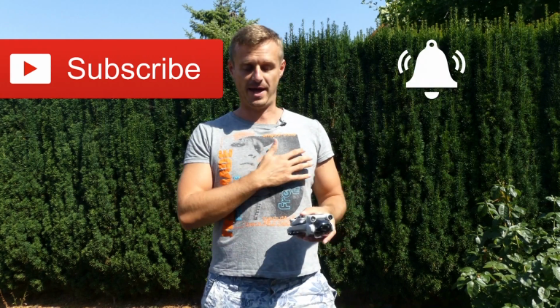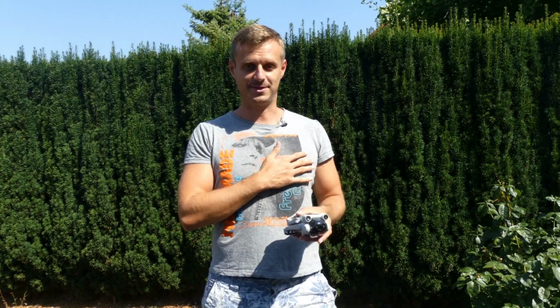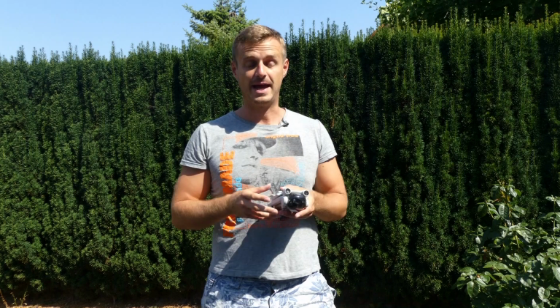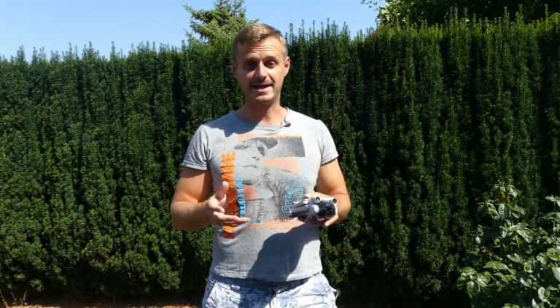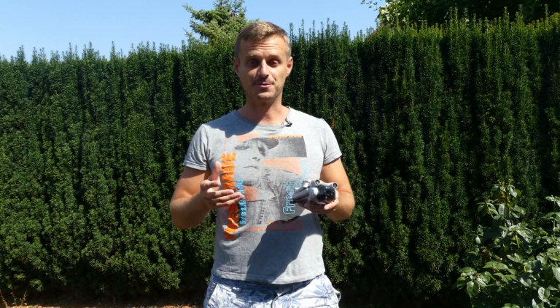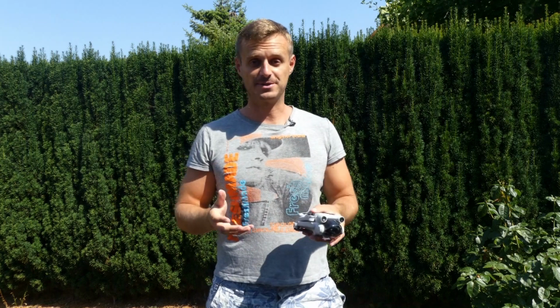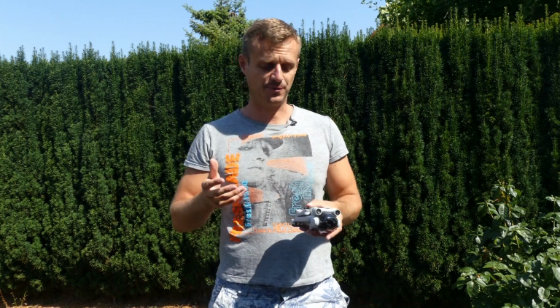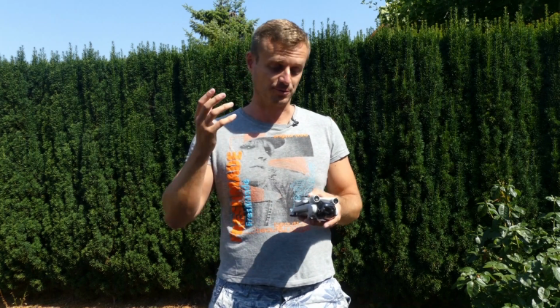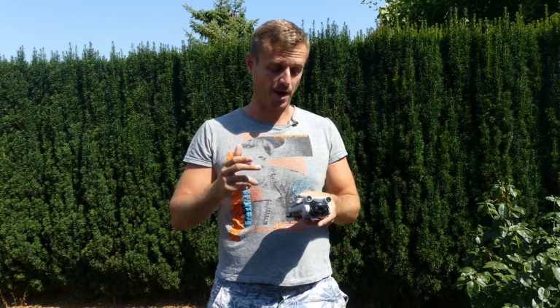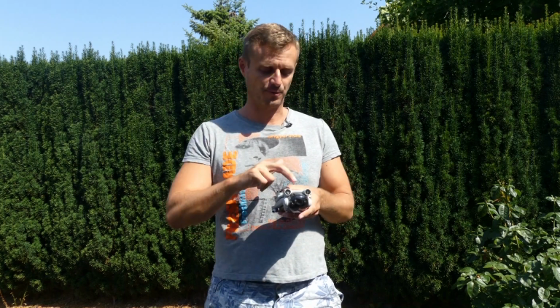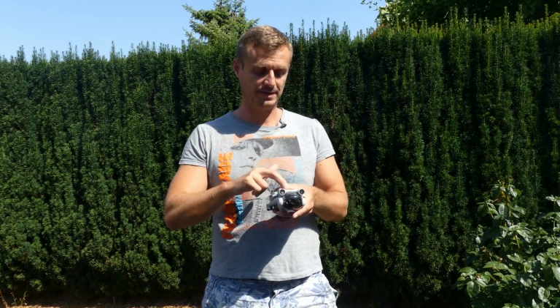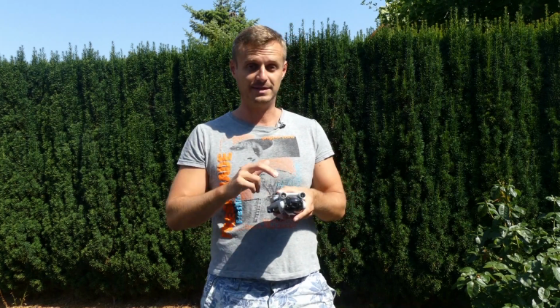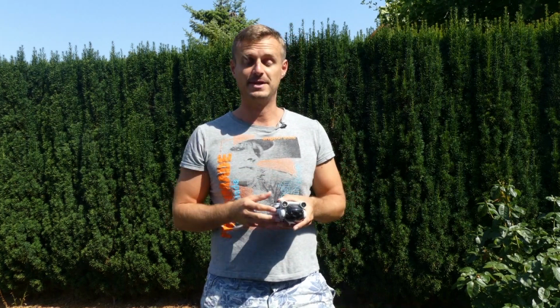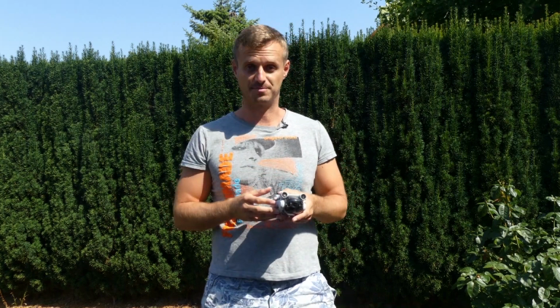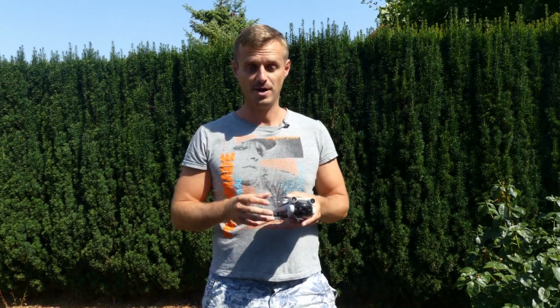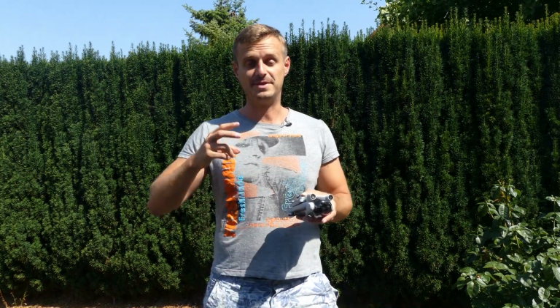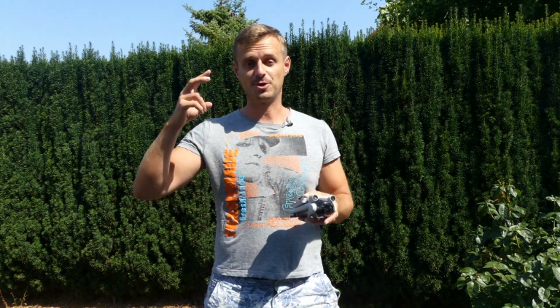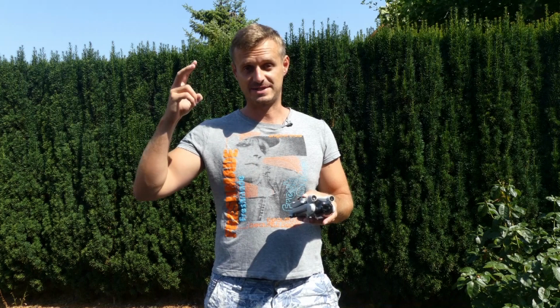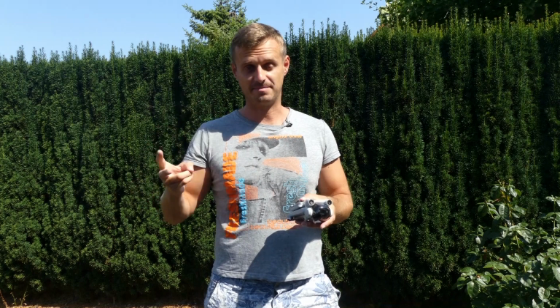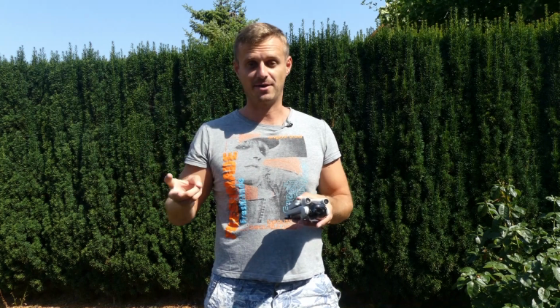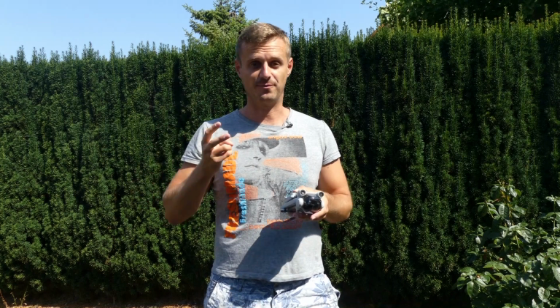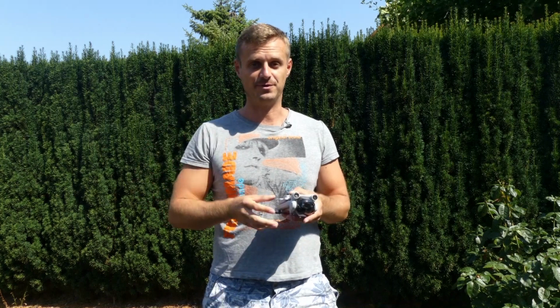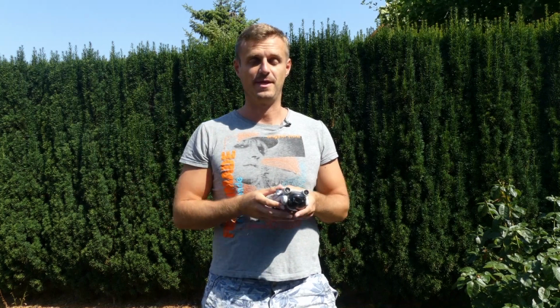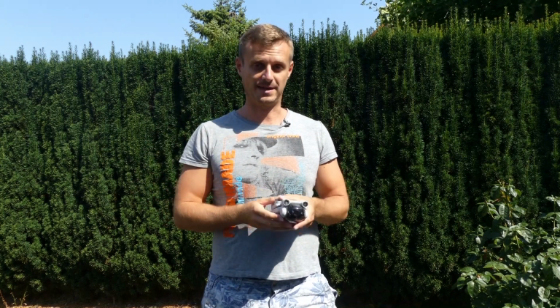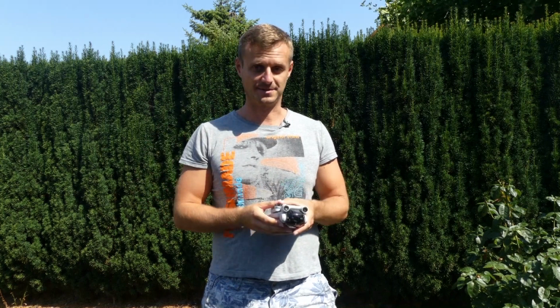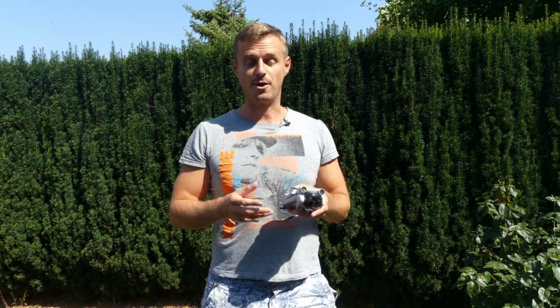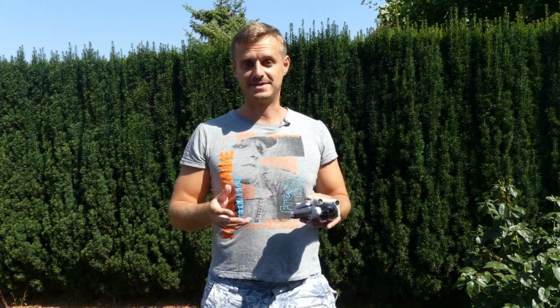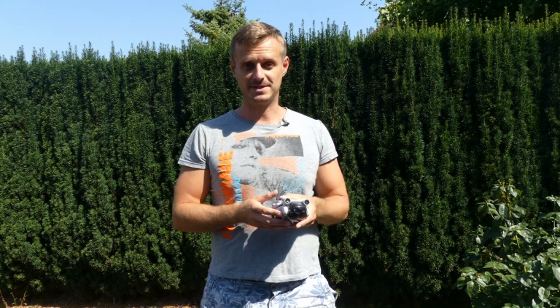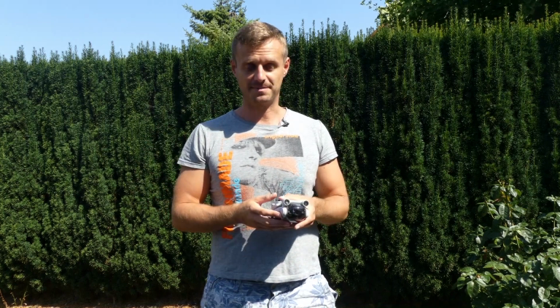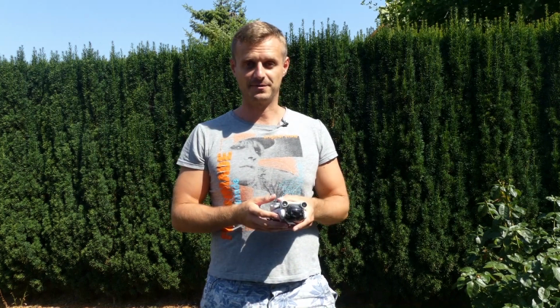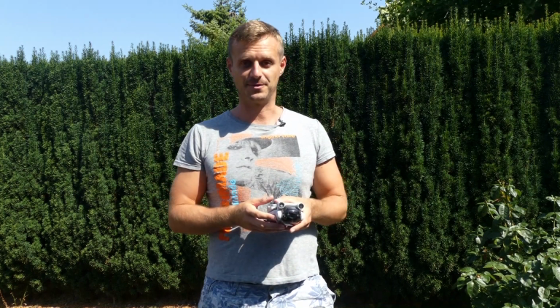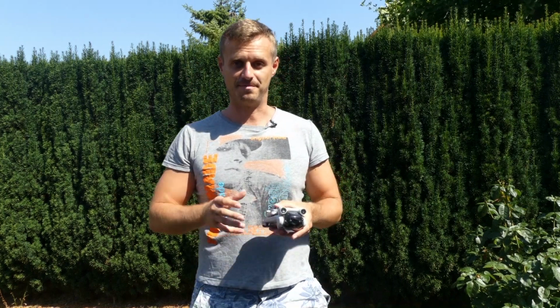Thanks a lot! Again, I want to remind you: if you want to know how you can win the DJI Mini 3 Pro, please watch the second part of my review. I hope to see you there. Bye!